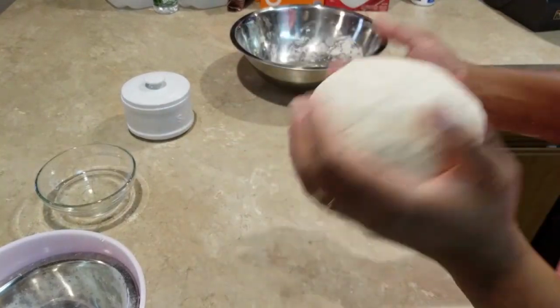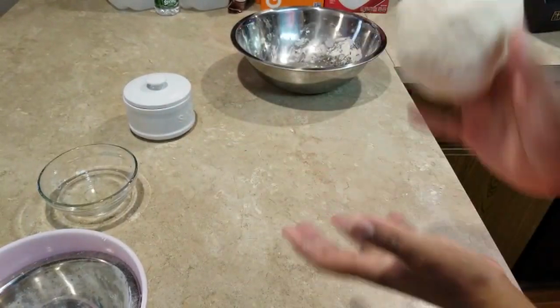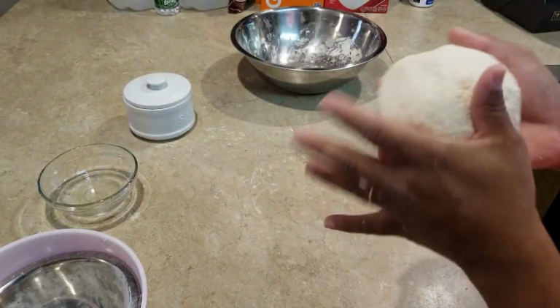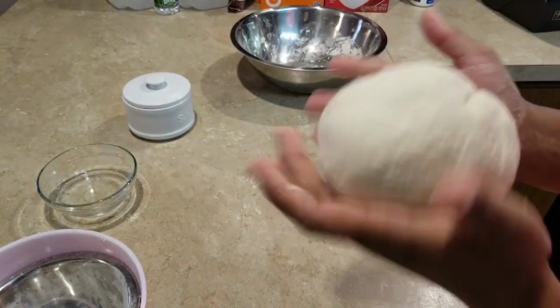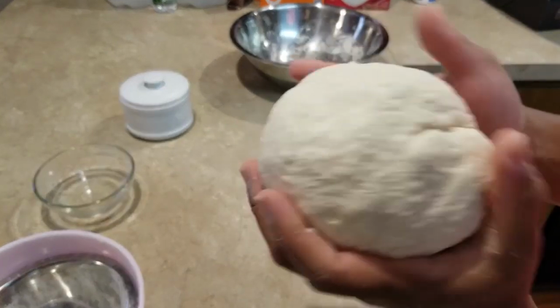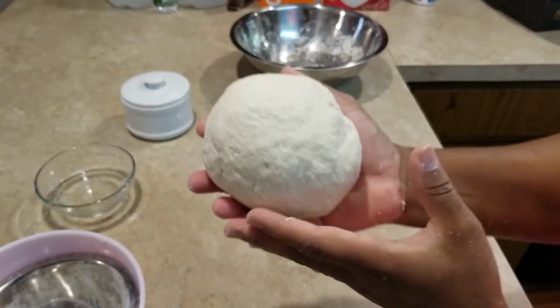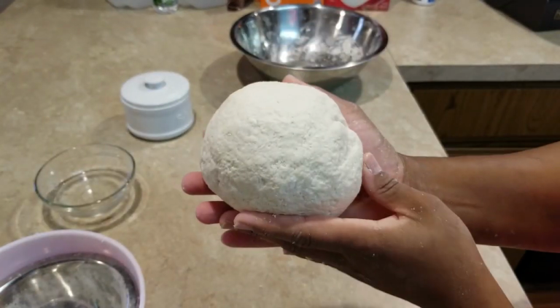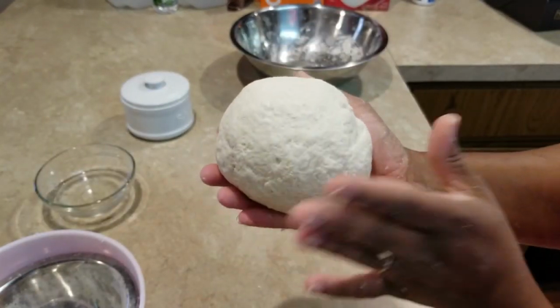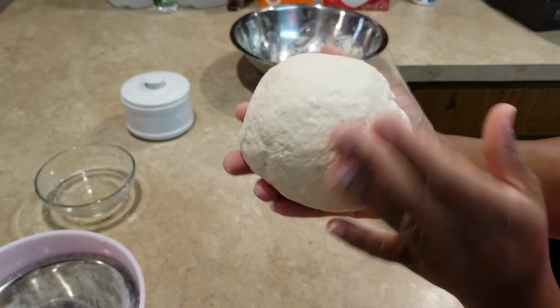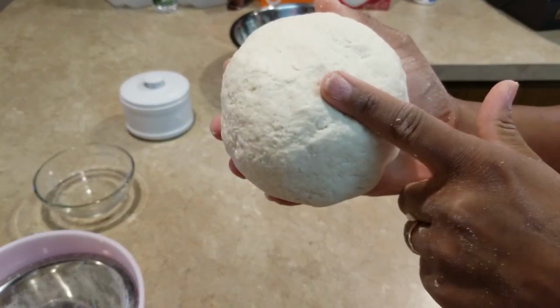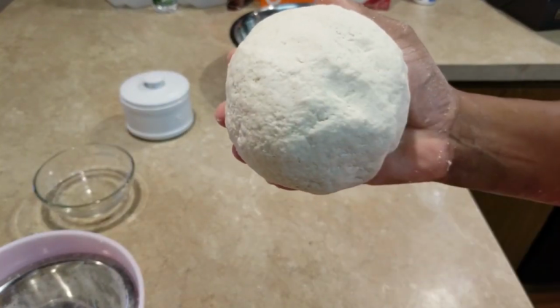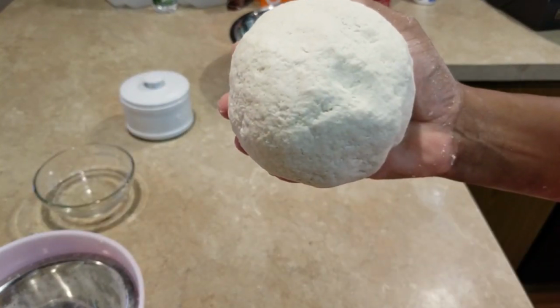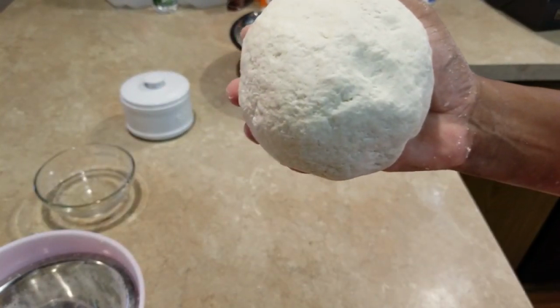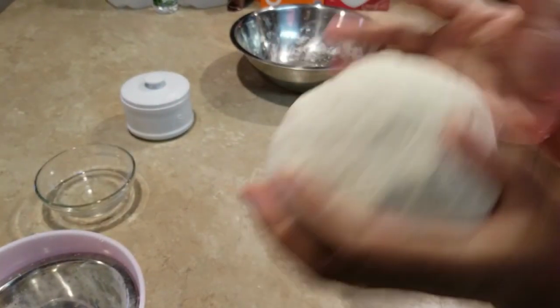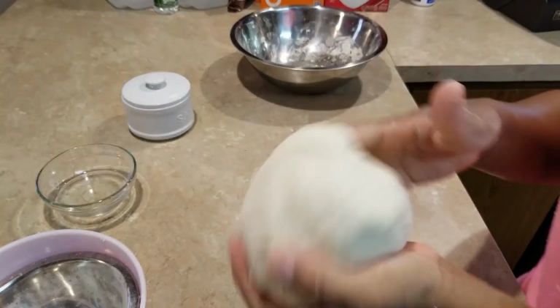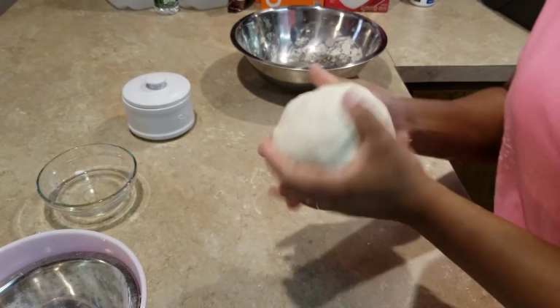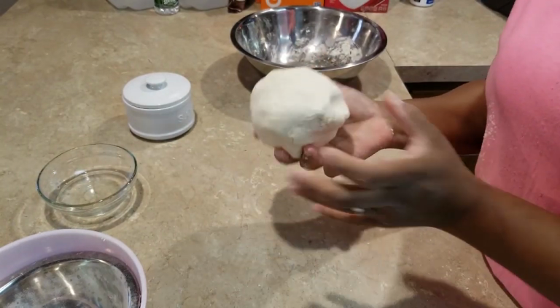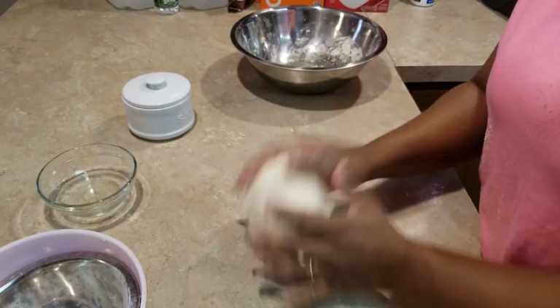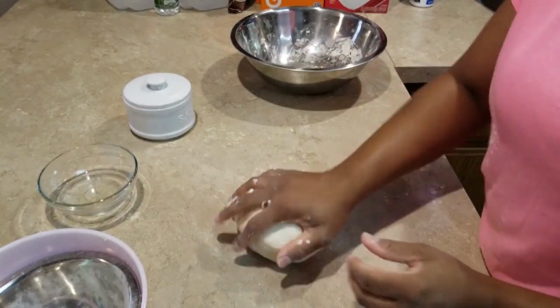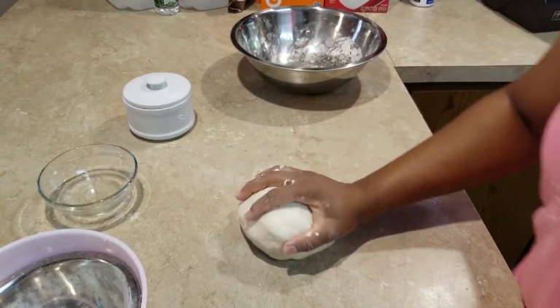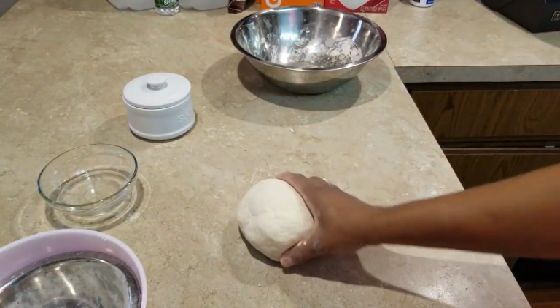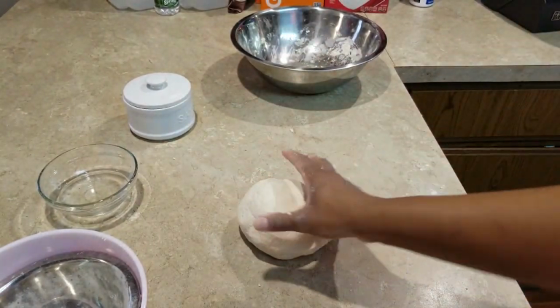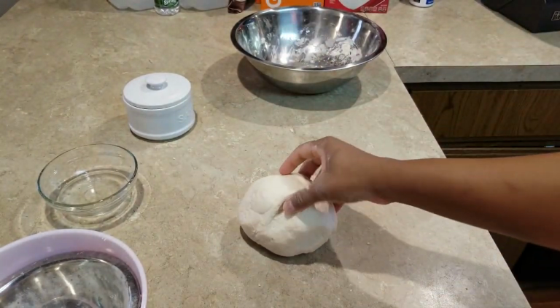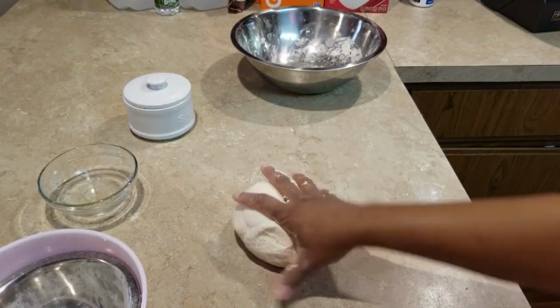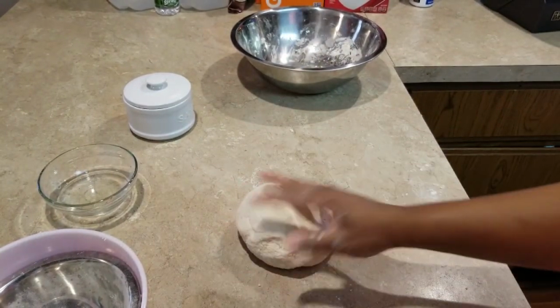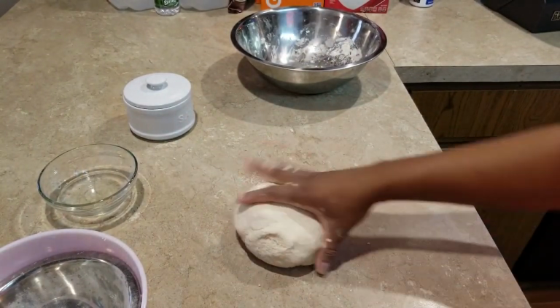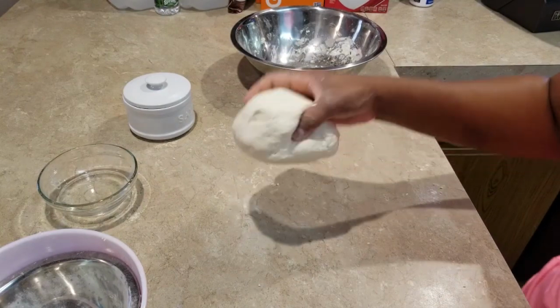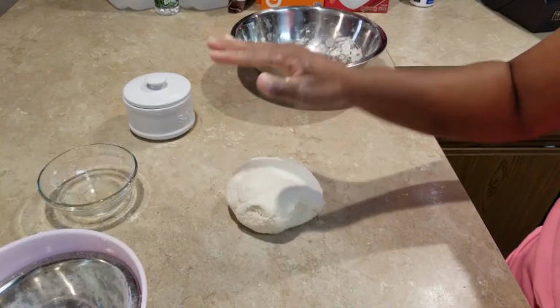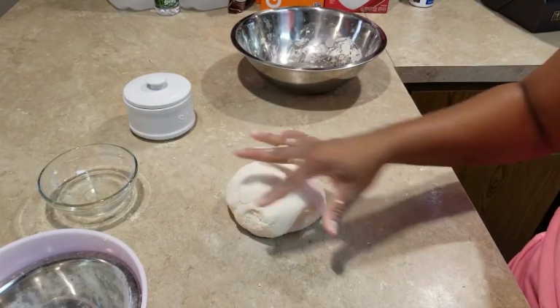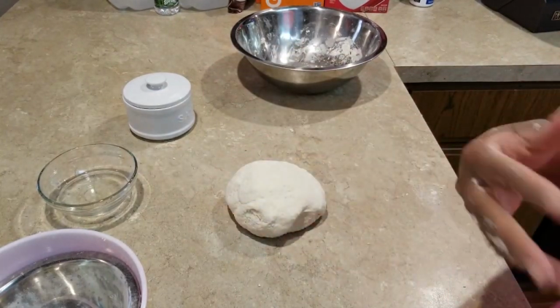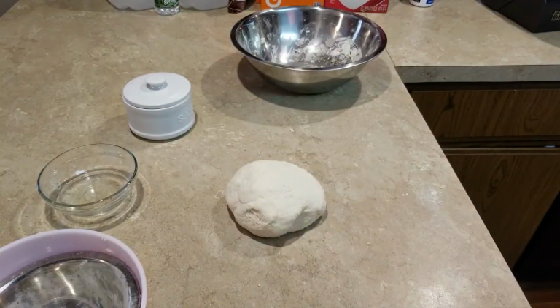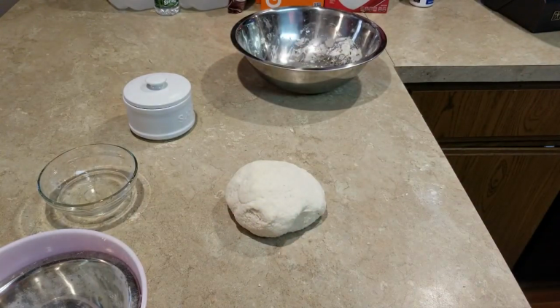It's been five minutes and this is what my dough looks like — yep, ready. We're going to let this rest for about five minutes and then we're going to come back and start making our dumplings.